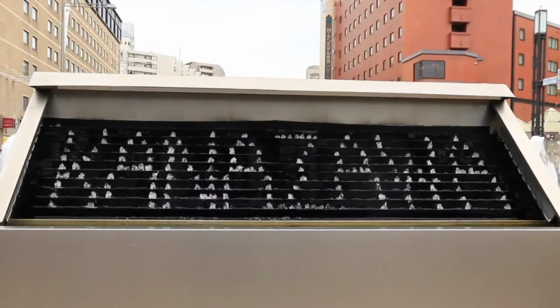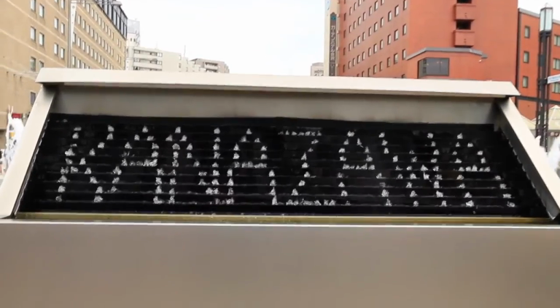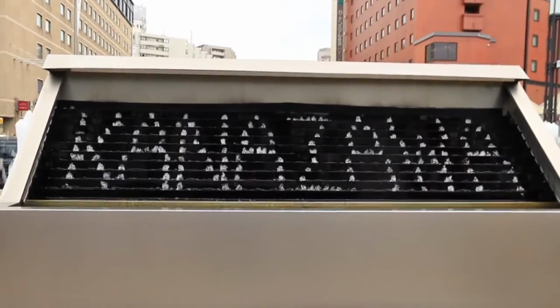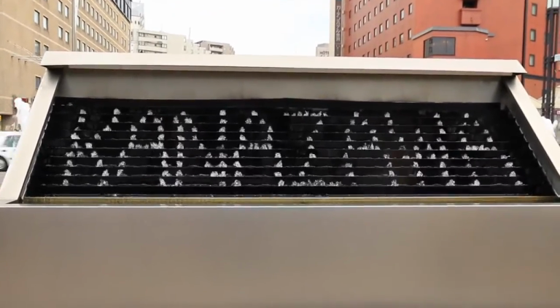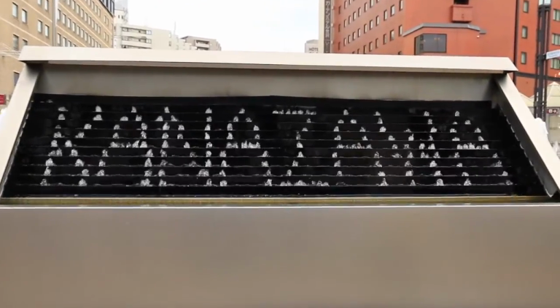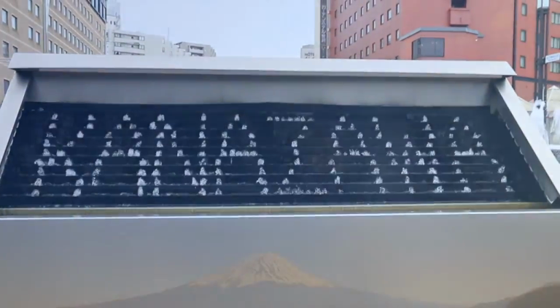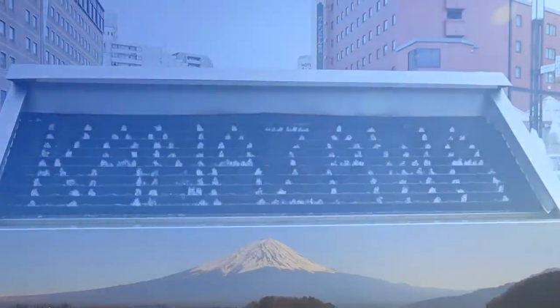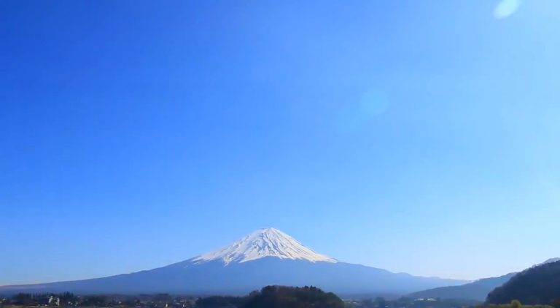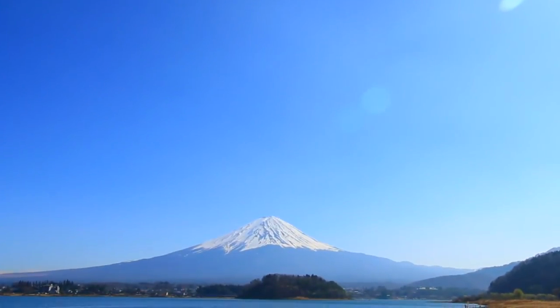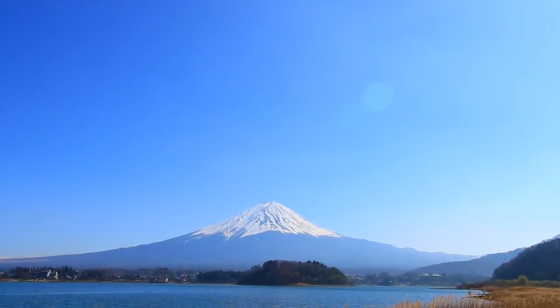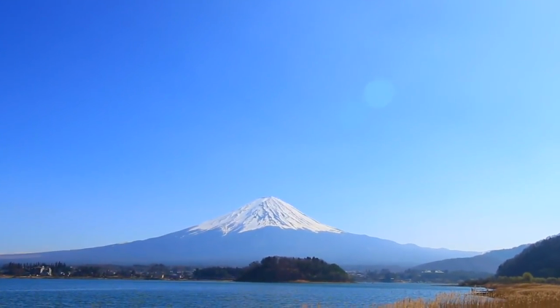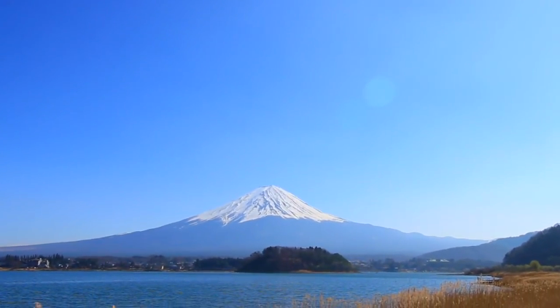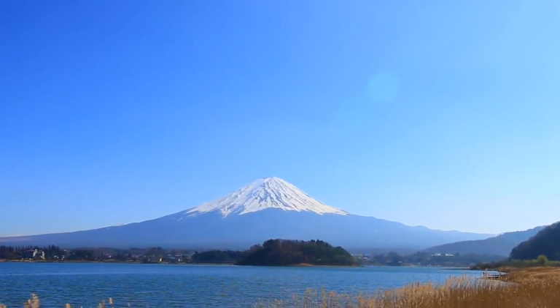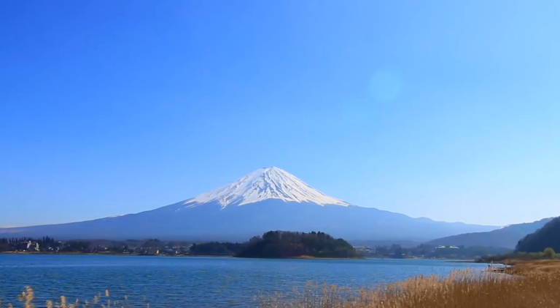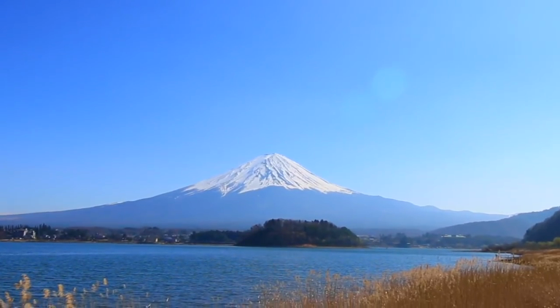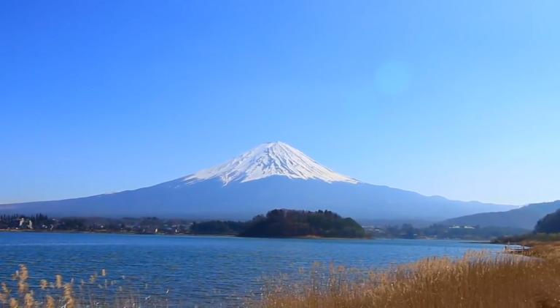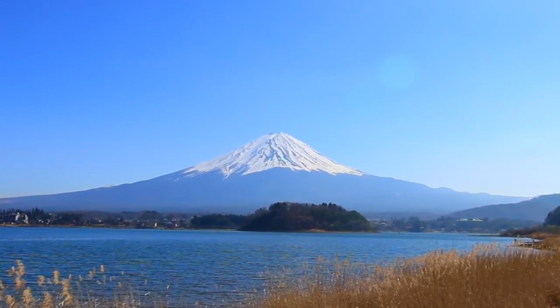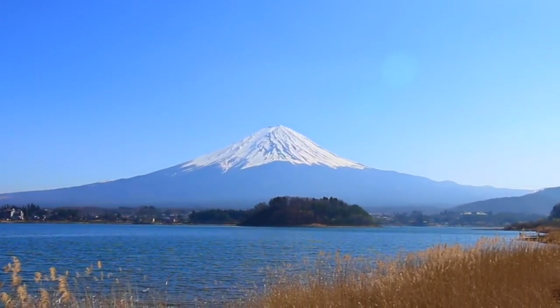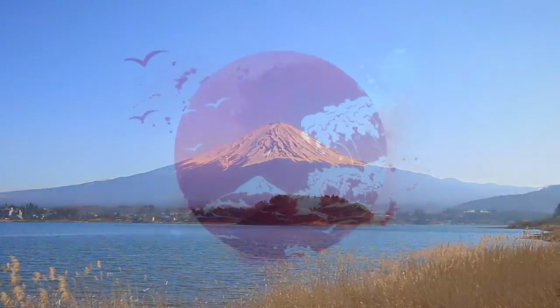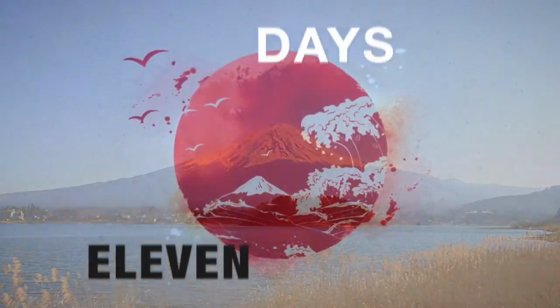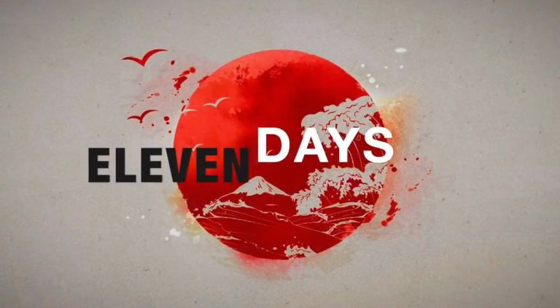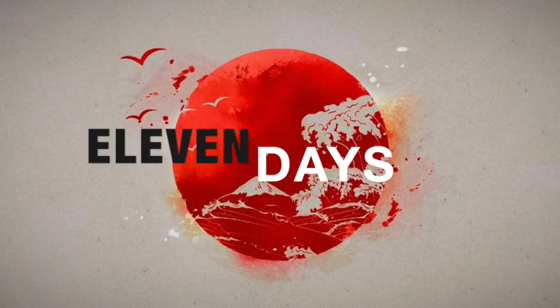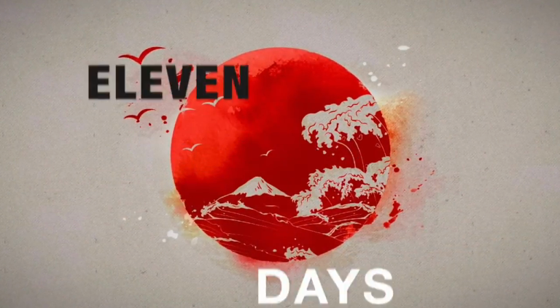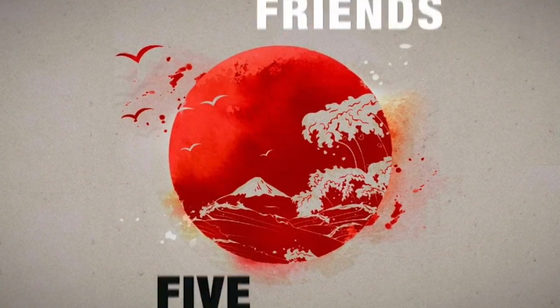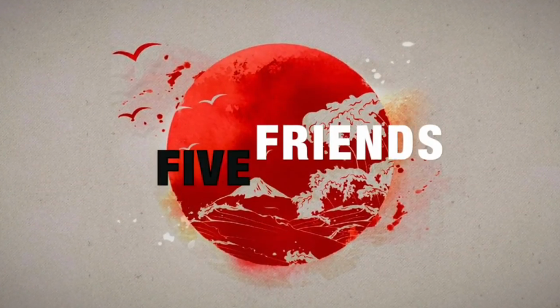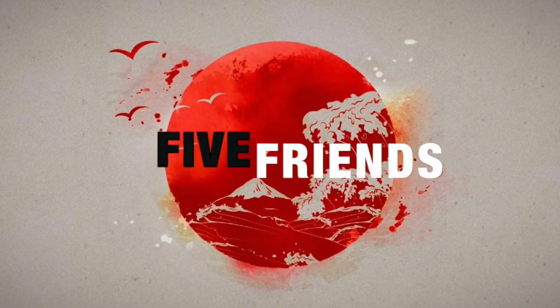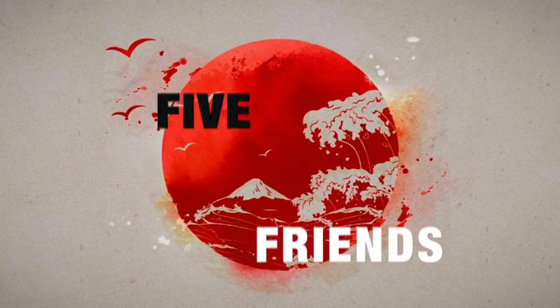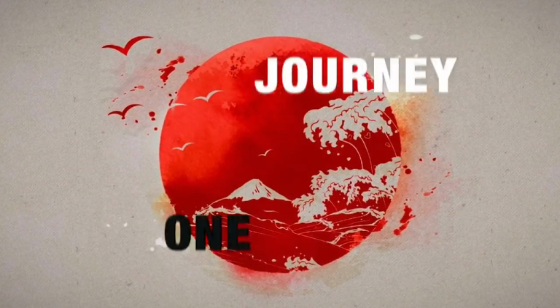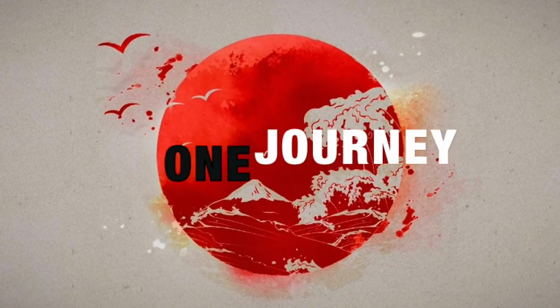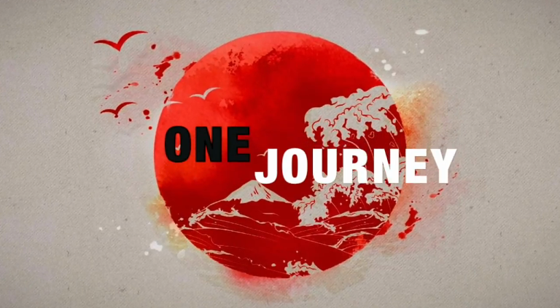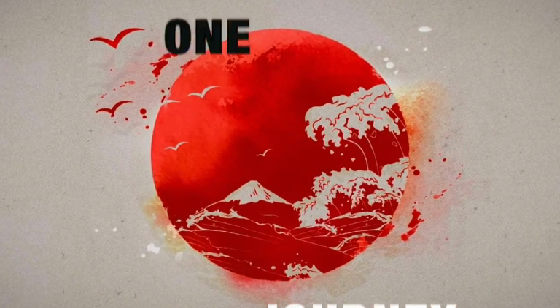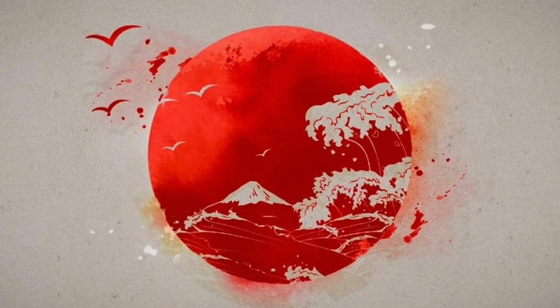Finally, to end this awesome trip, our last stop will be Japan's most iconic — Mount Fuji. 11 days, 5 friends, 1 journey. Join us.